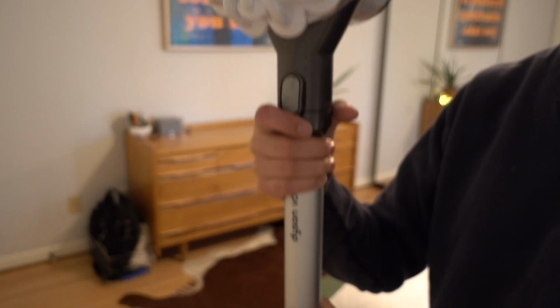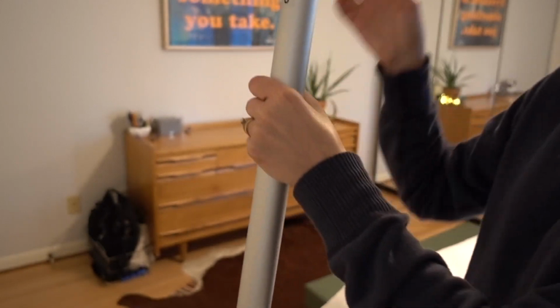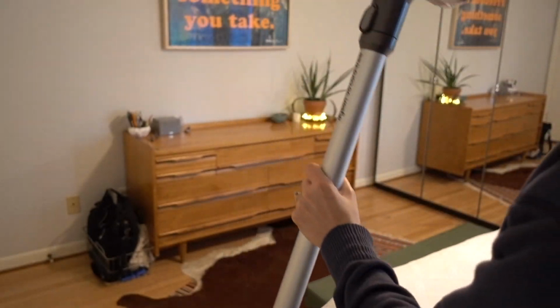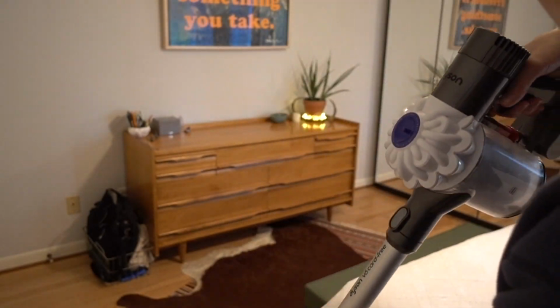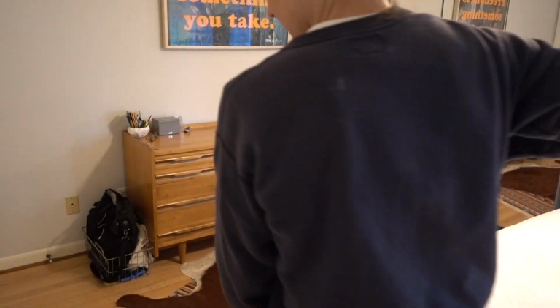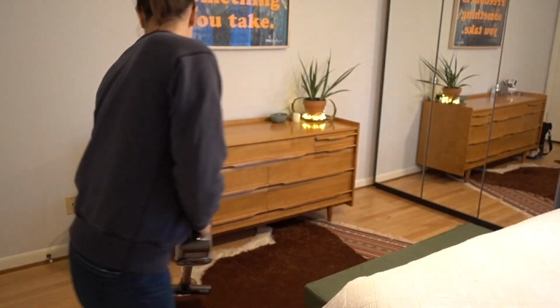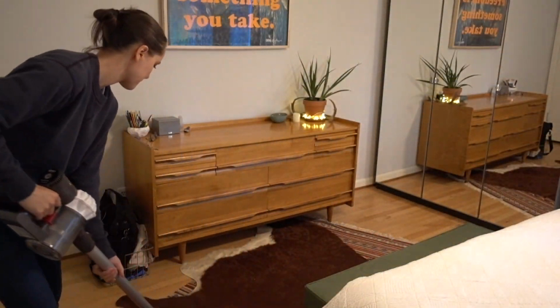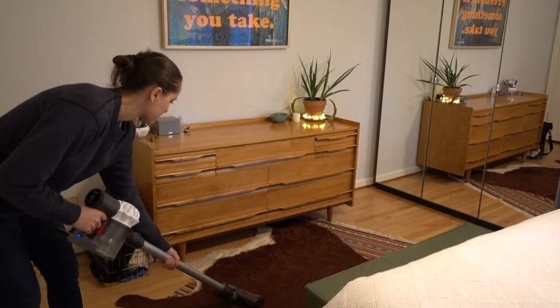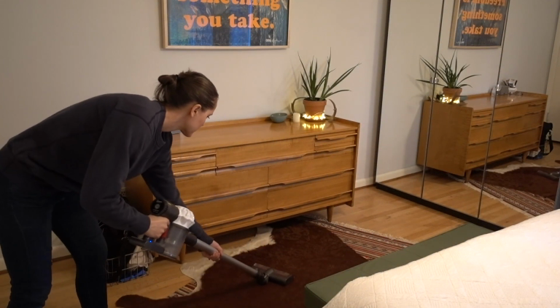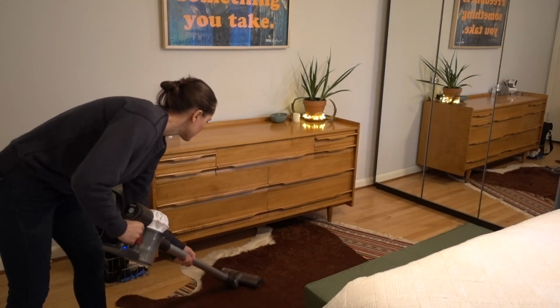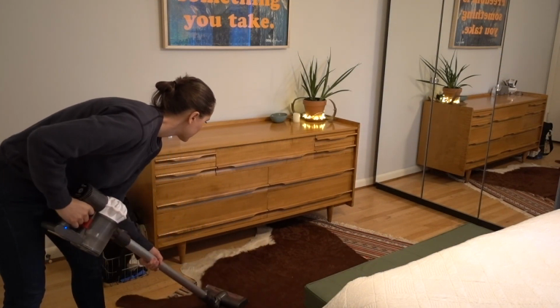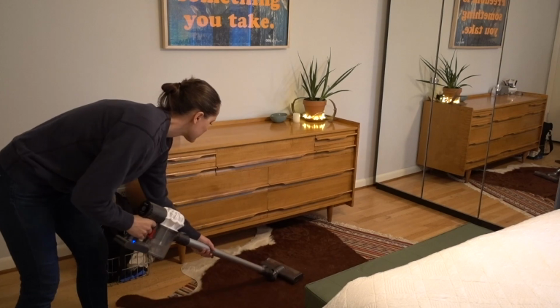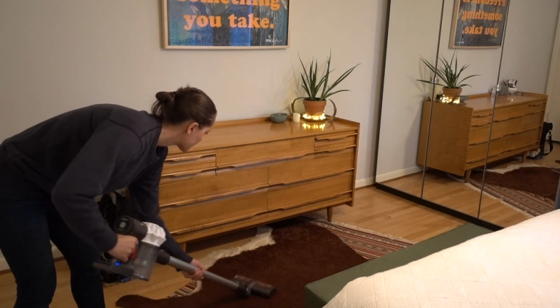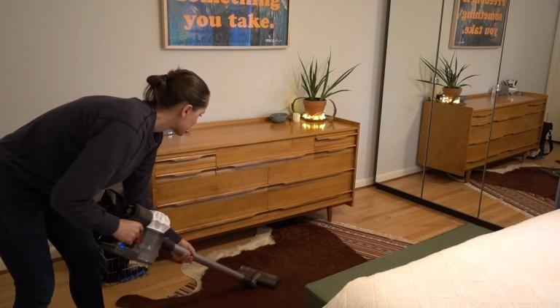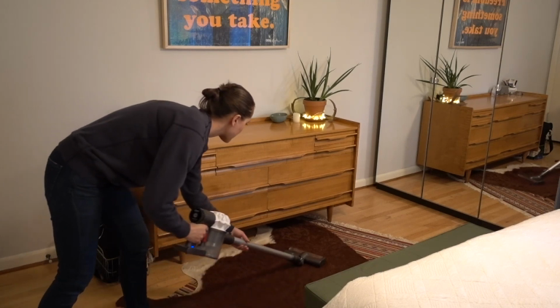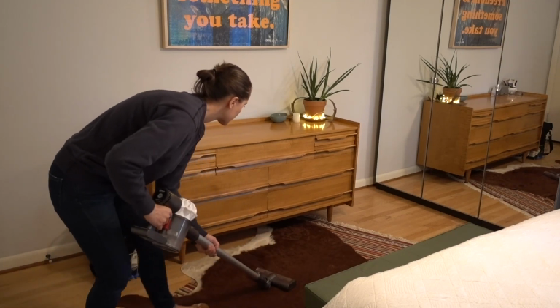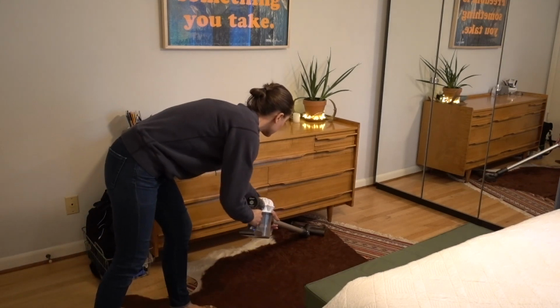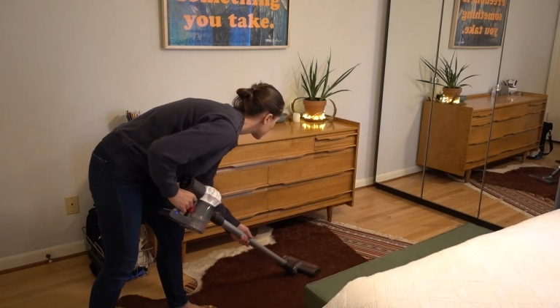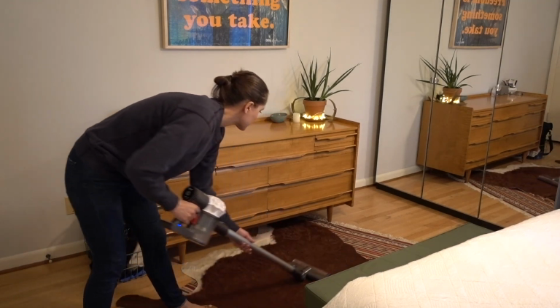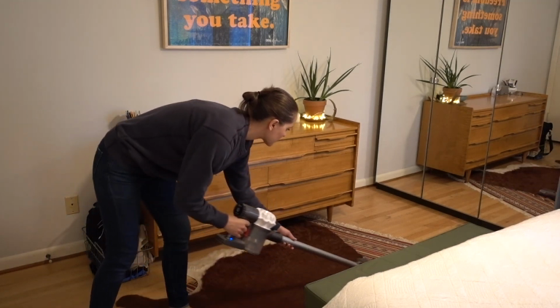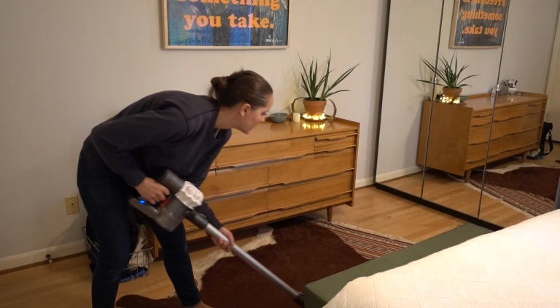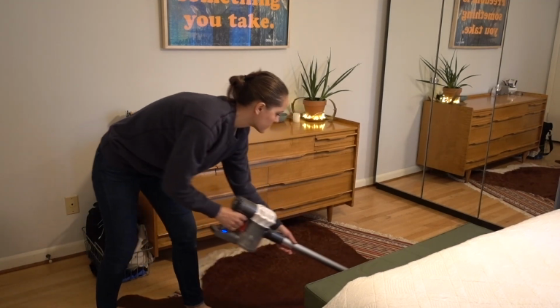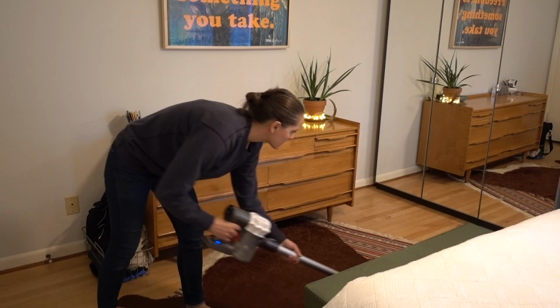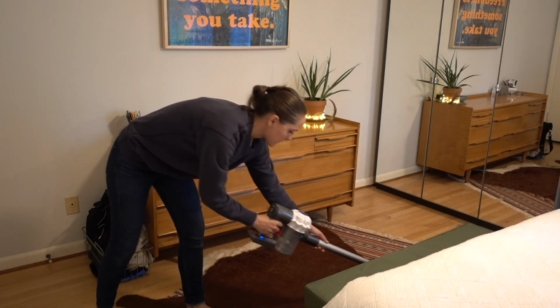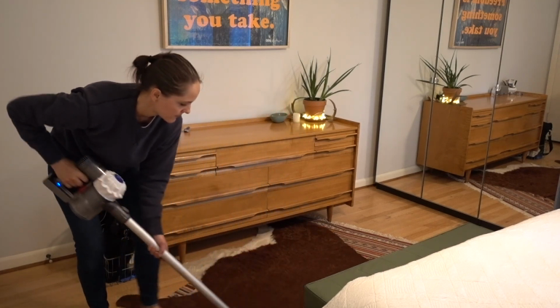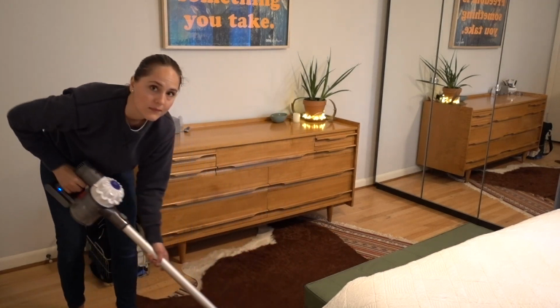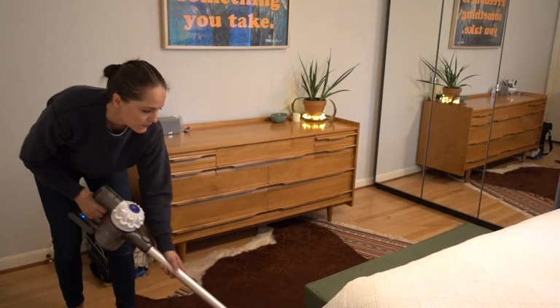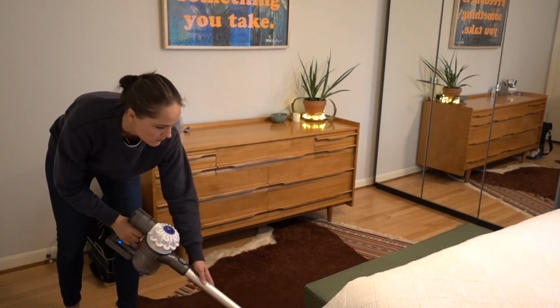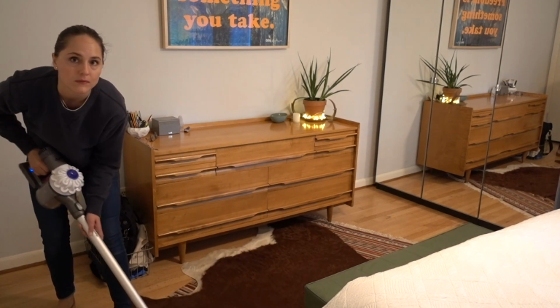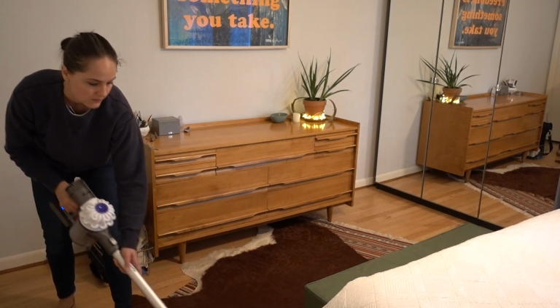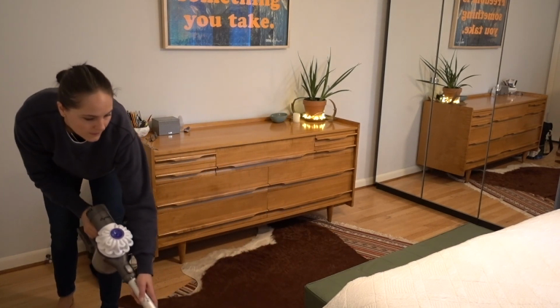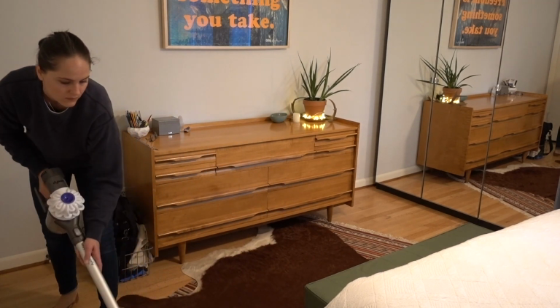Next I'll use my Dyson handheld cordless vacuum to vacuum the rugs in the room. And again, I did not always eat a vegan diet, so don't judge me on the animal things in the room.